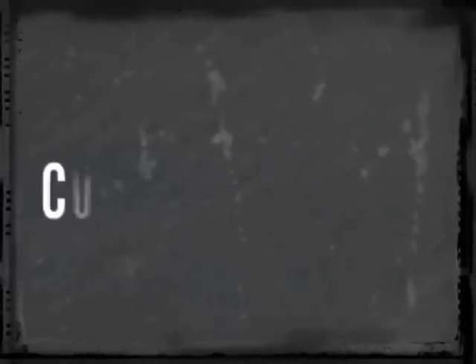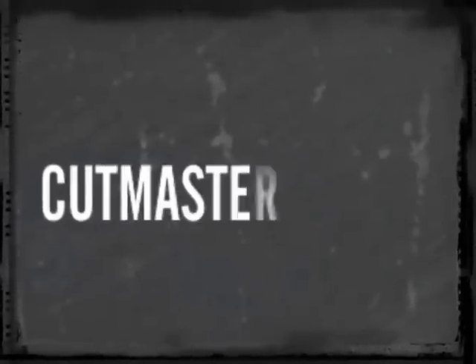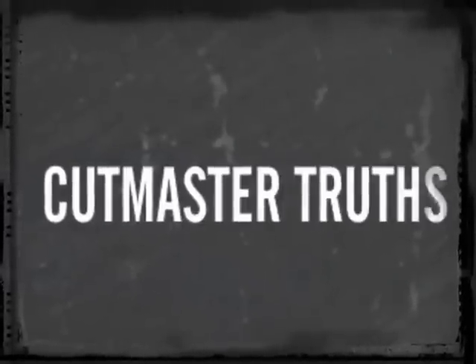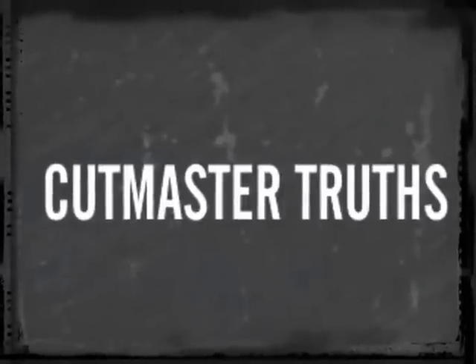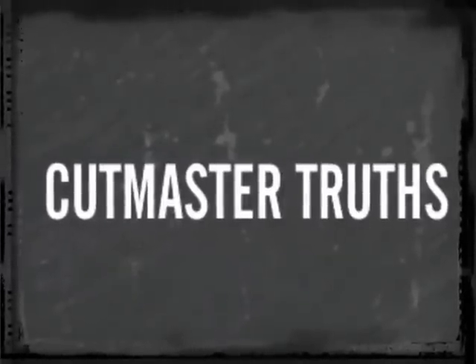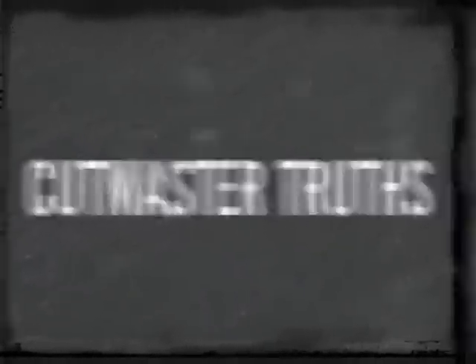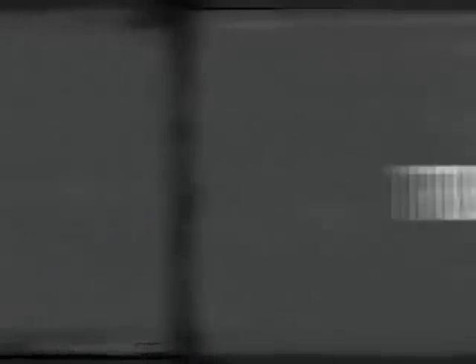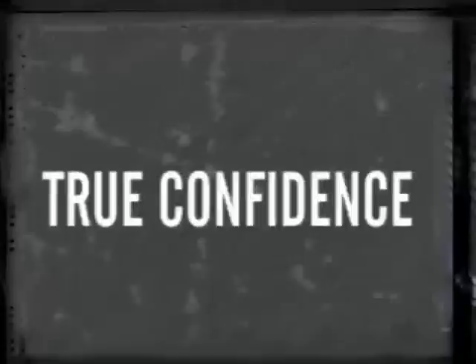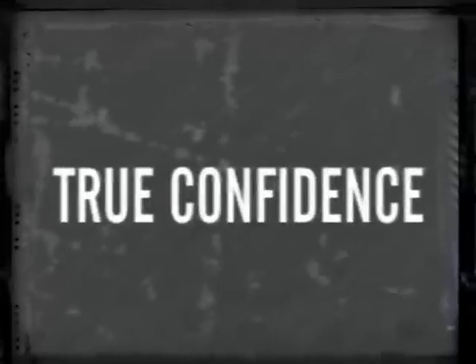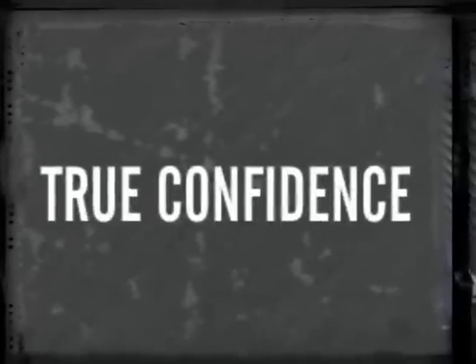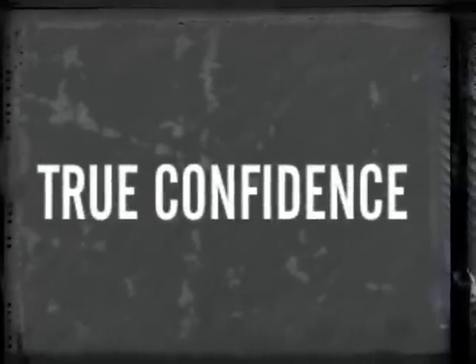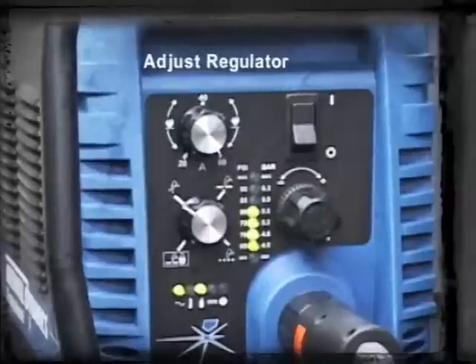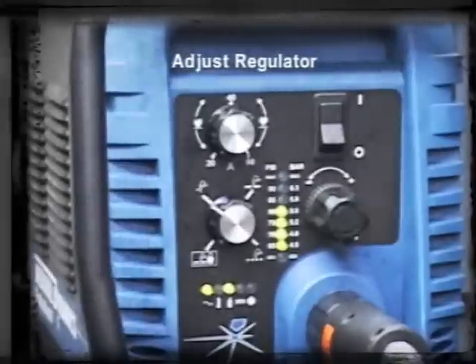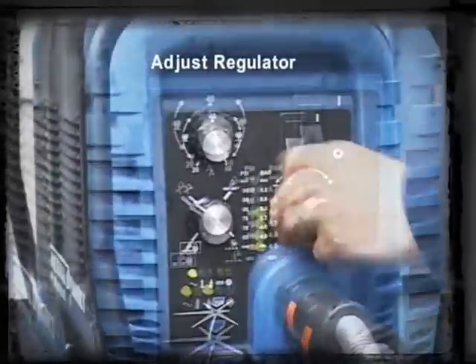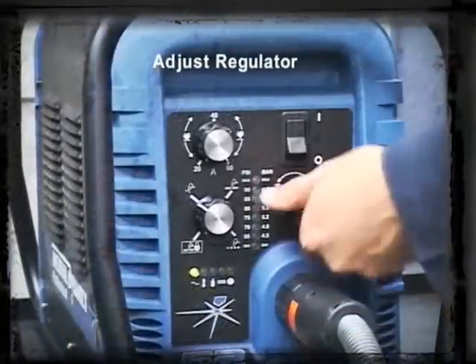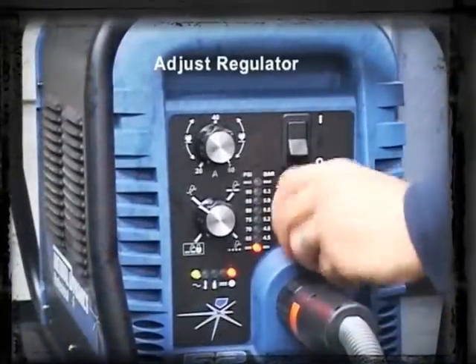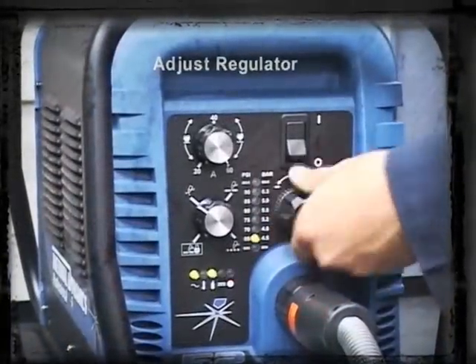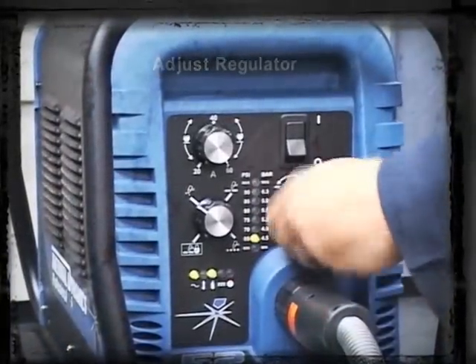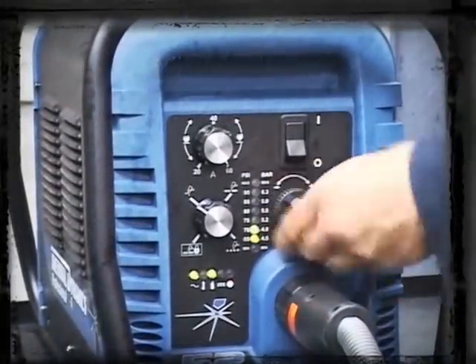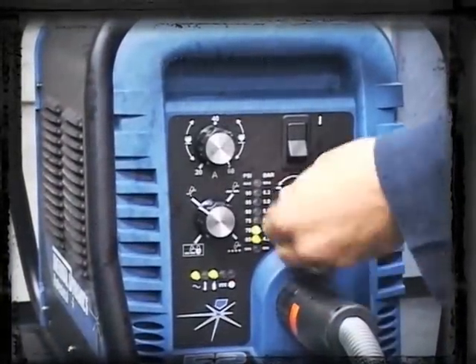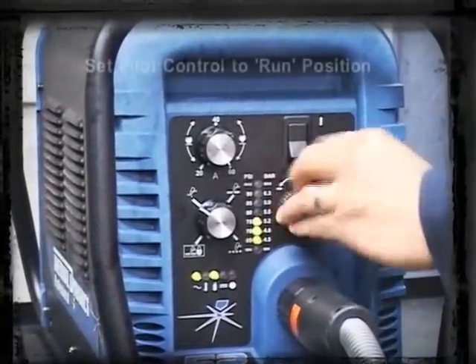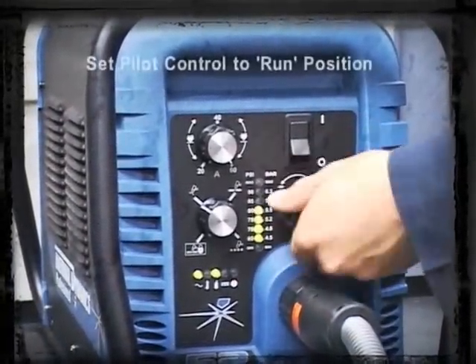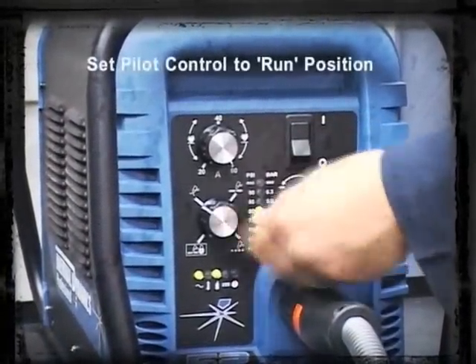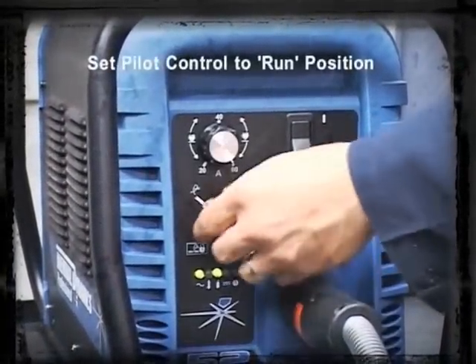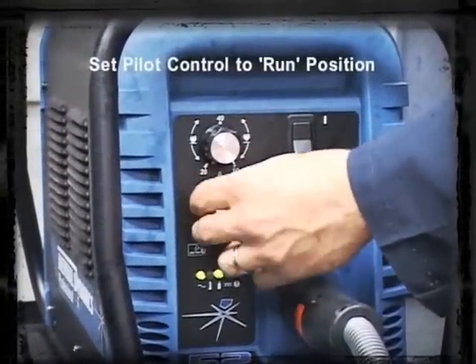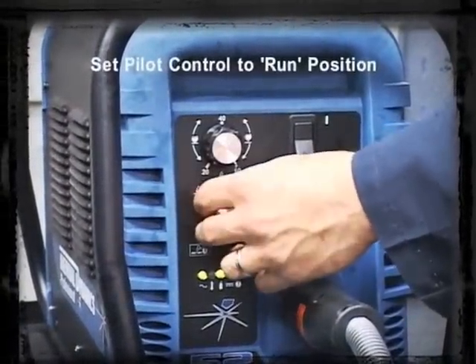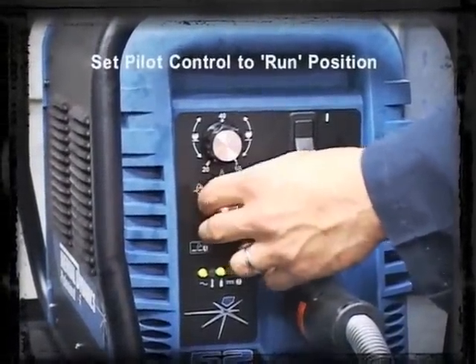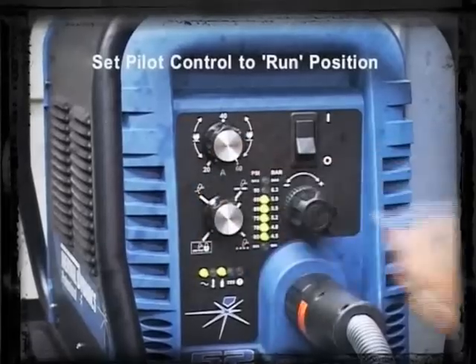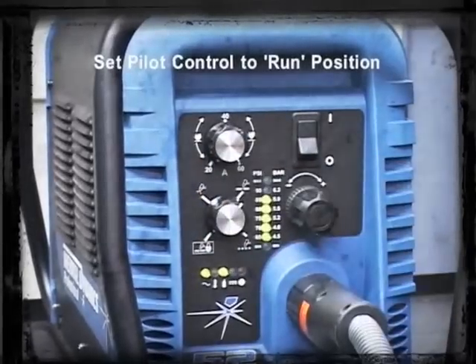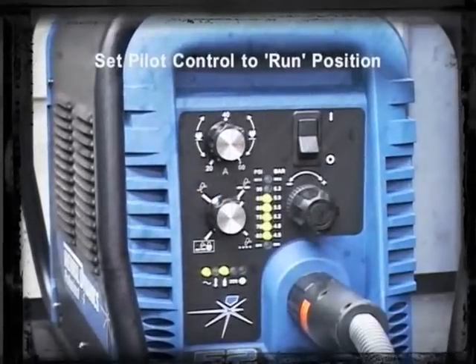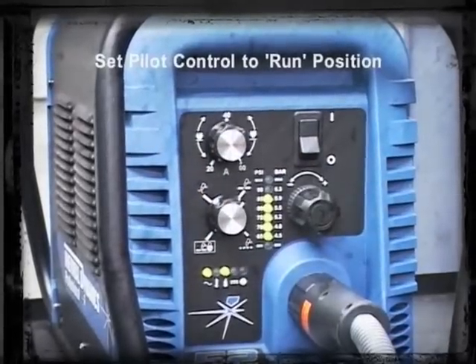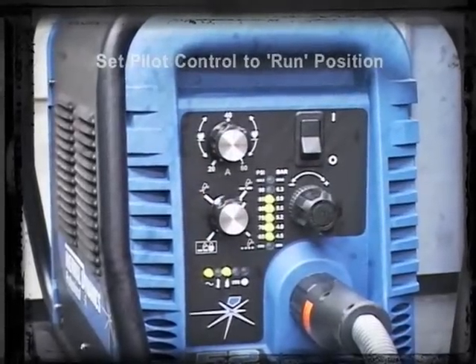Cutmaster Truths: True Confidence. The Cutmaster True Series microprocessor-controlled front panel LEDs assure extreme operator confidence and error-free use from setup to cleanup.